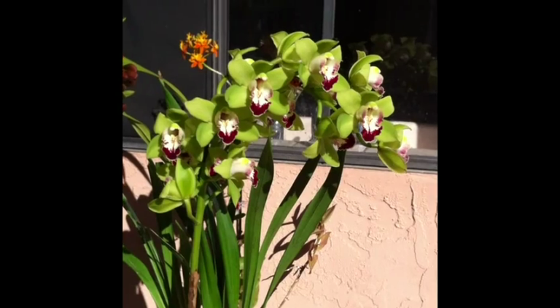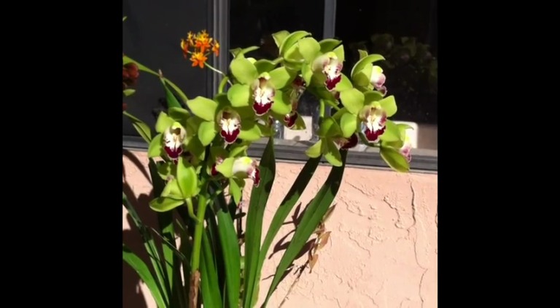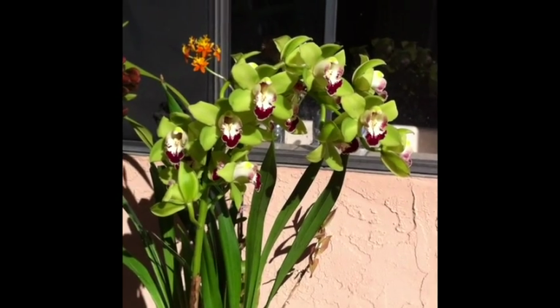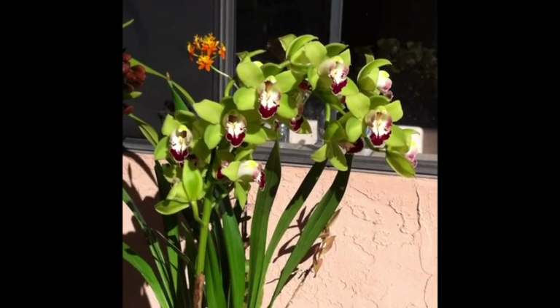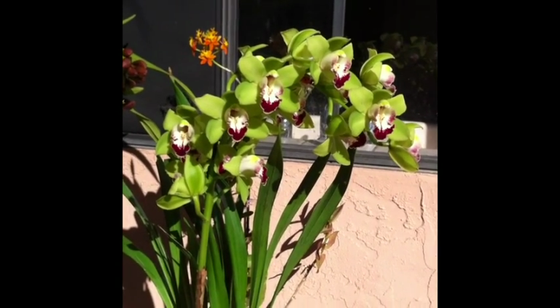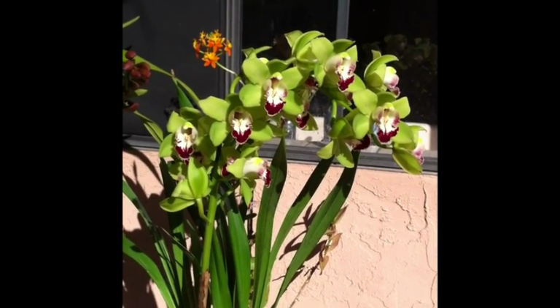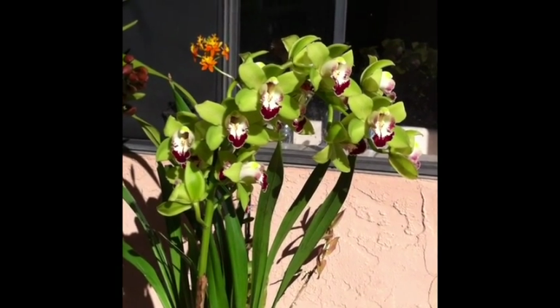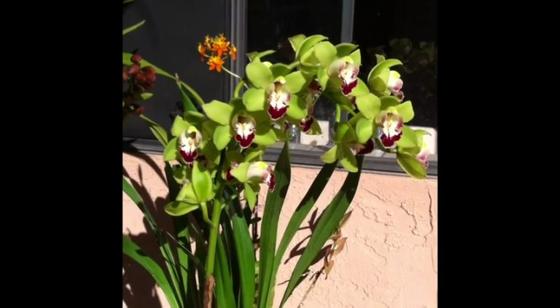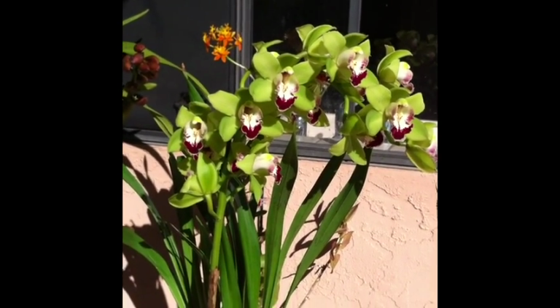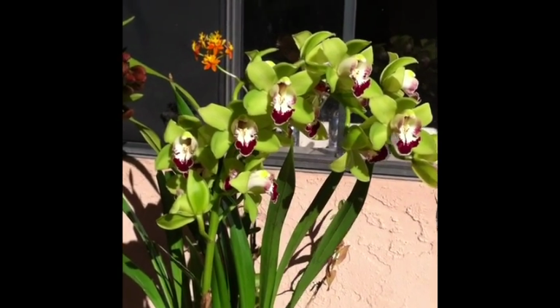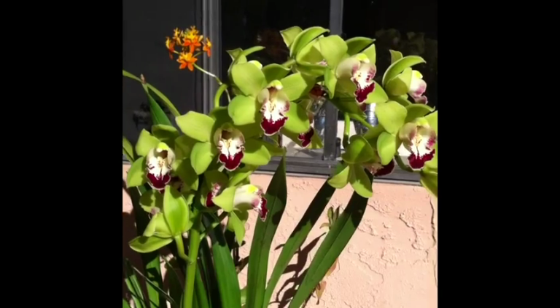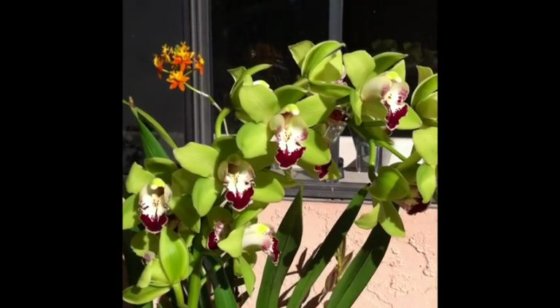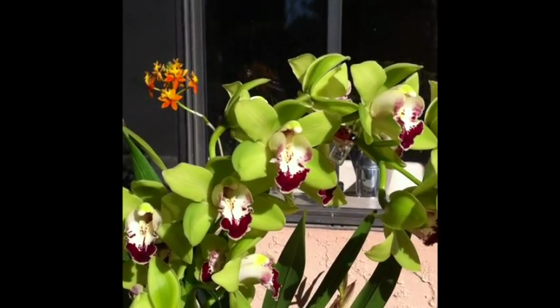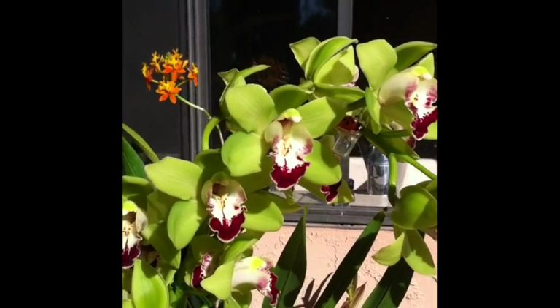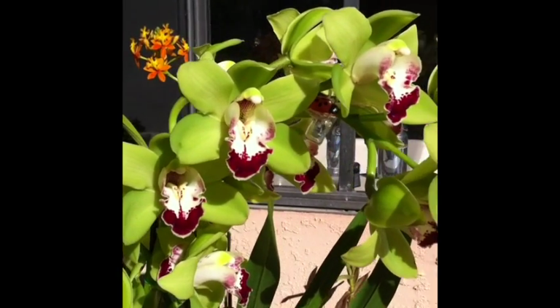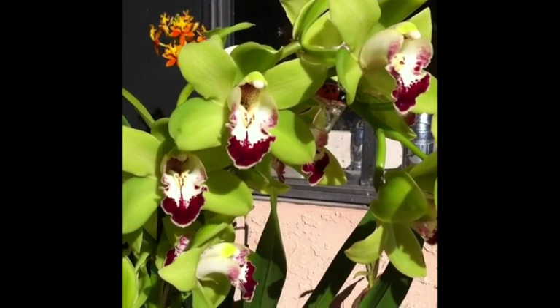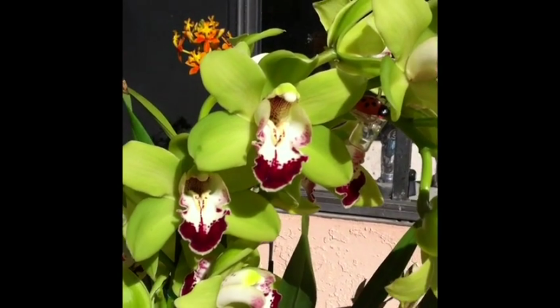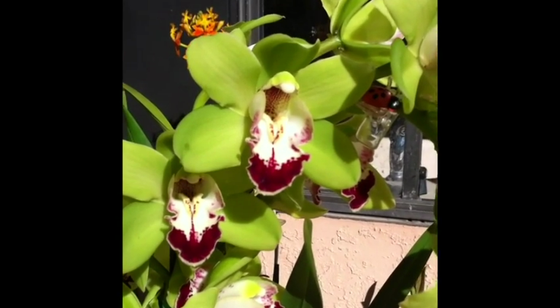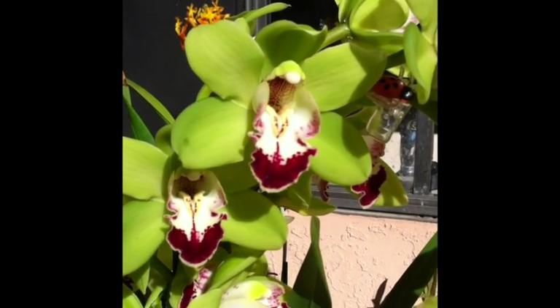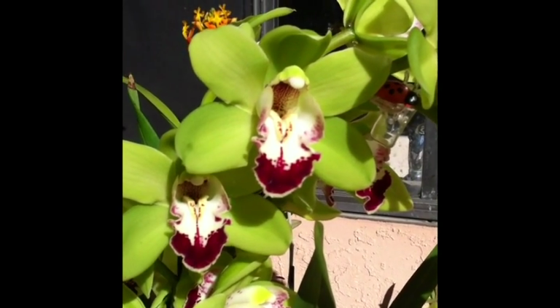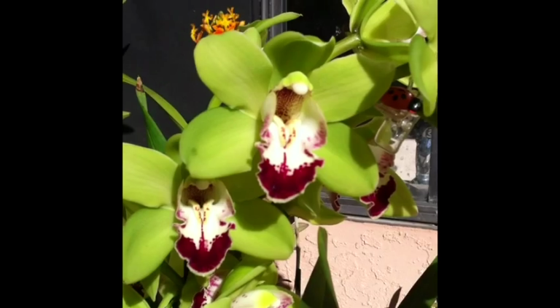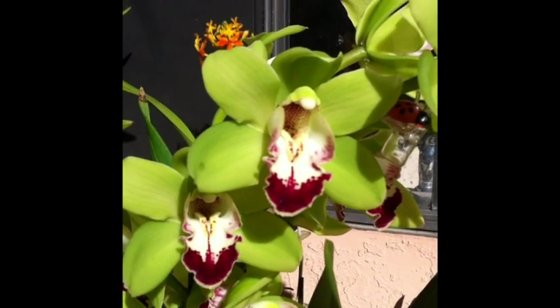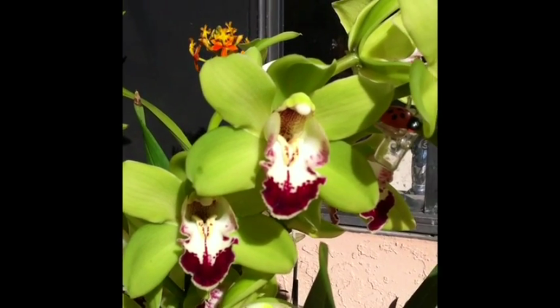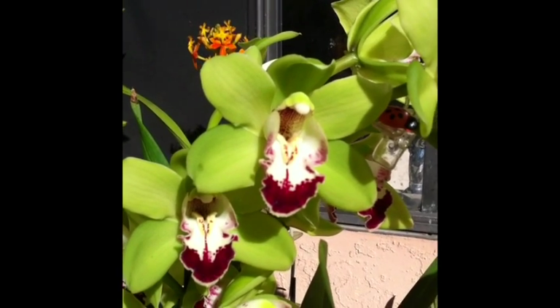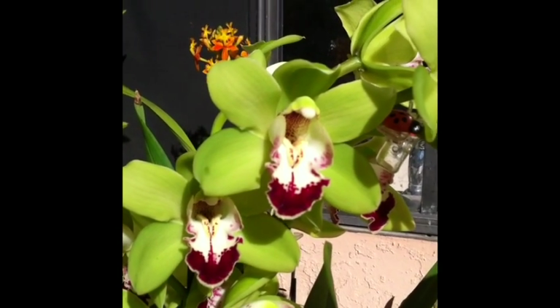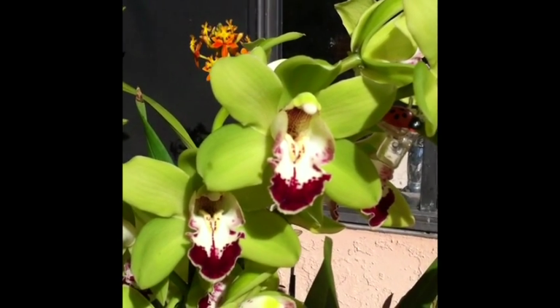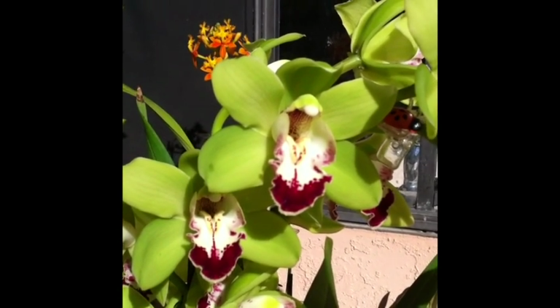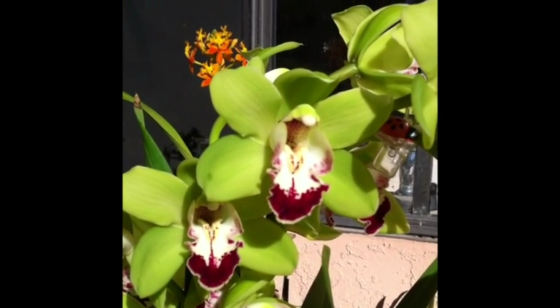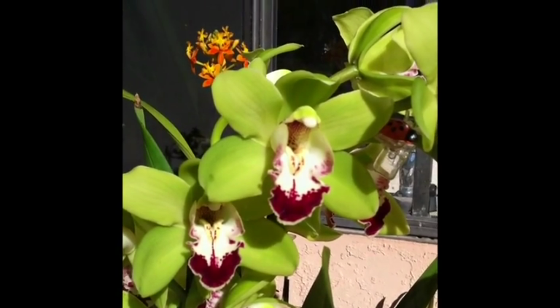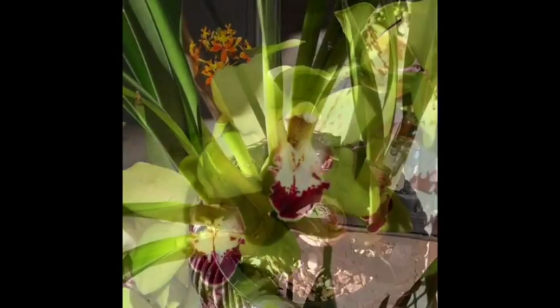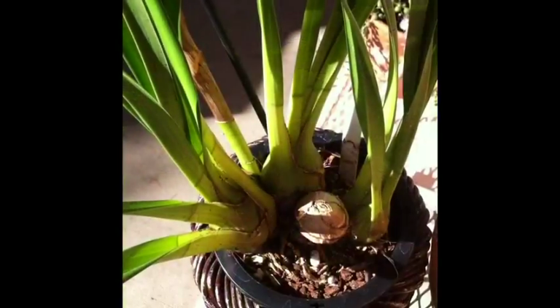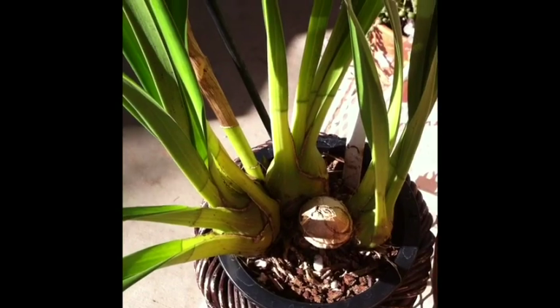Hi everyone, just a quick video to wish you all a happy new year and to show you my new cymbidium that my mother-in-law gave me for Christmas. She is that really bright green. She is so beautiful and I just love her.